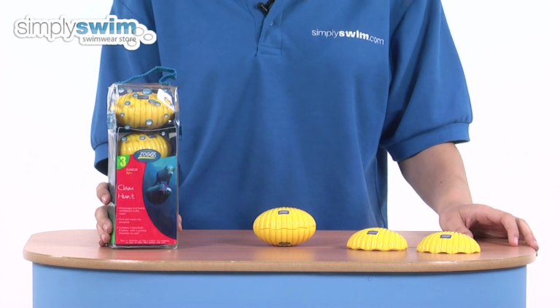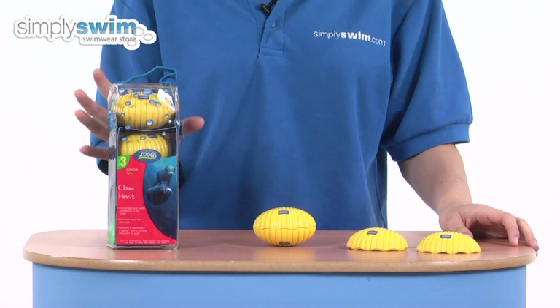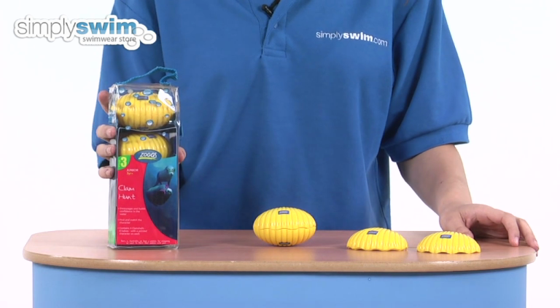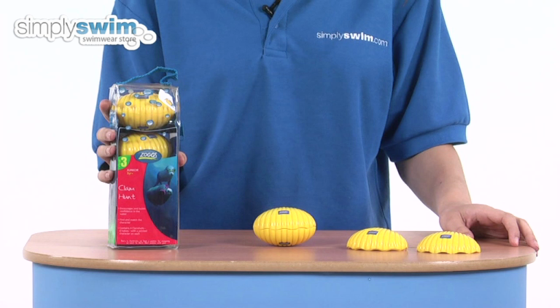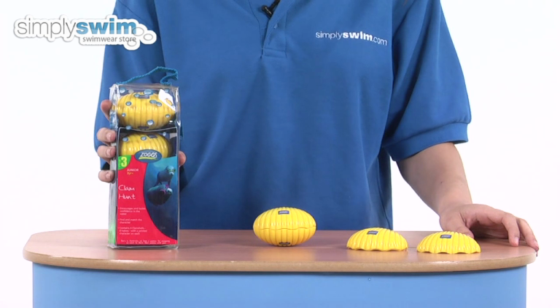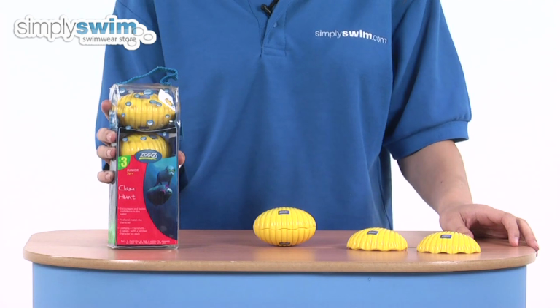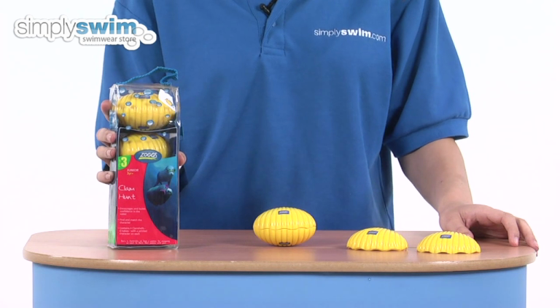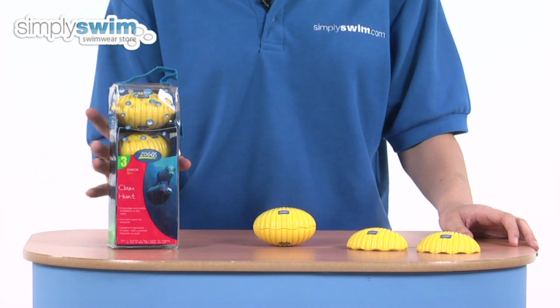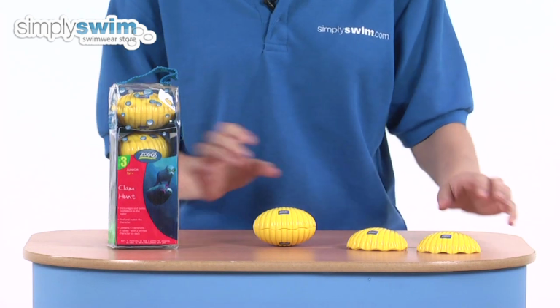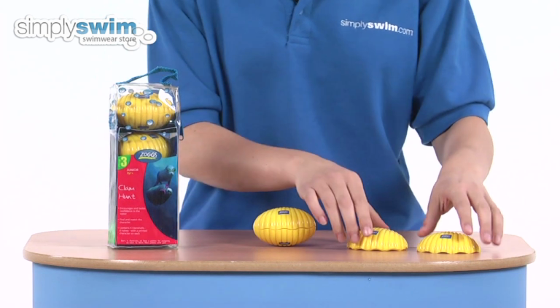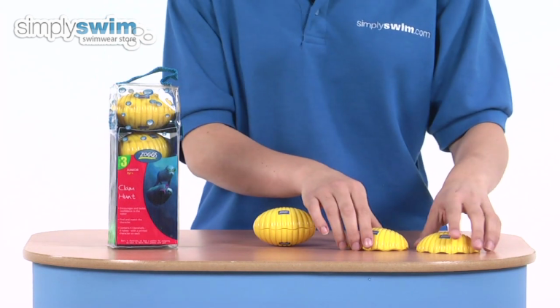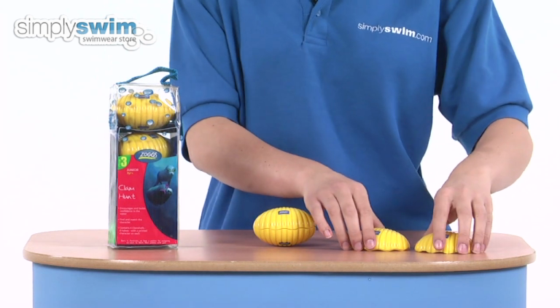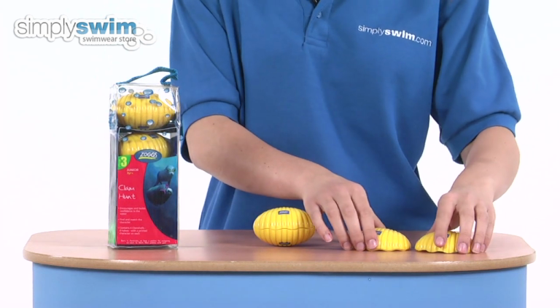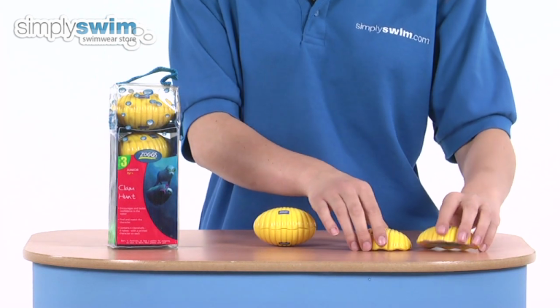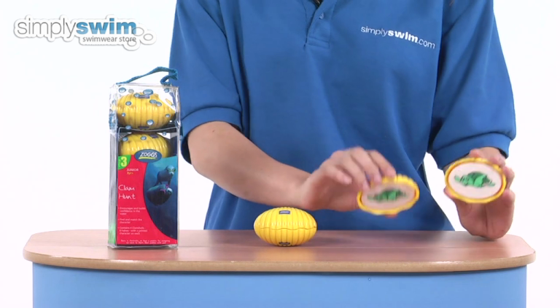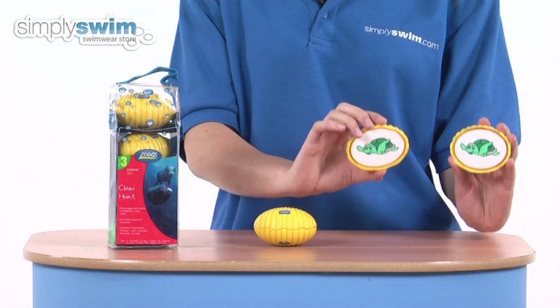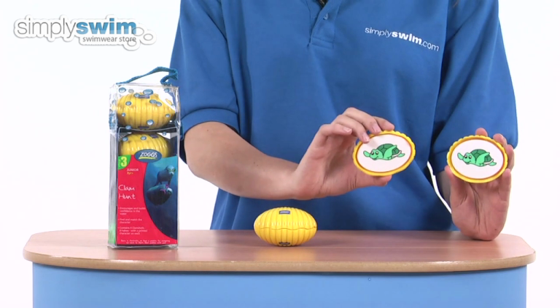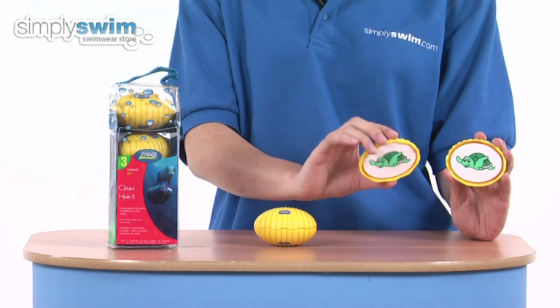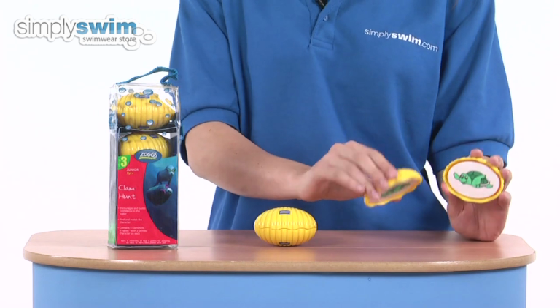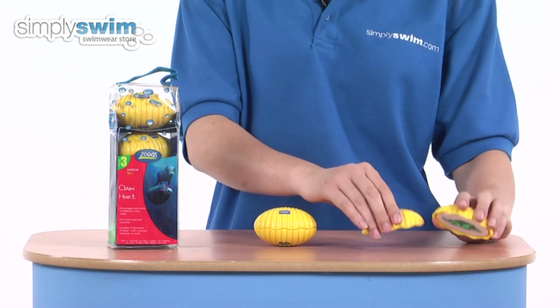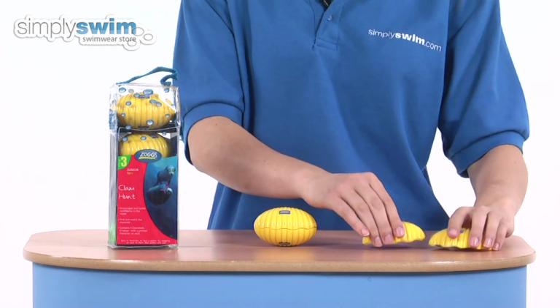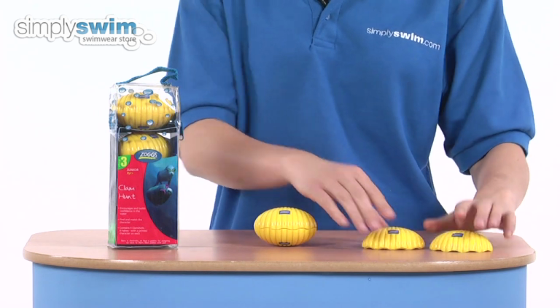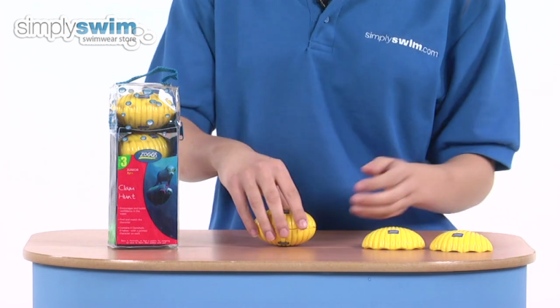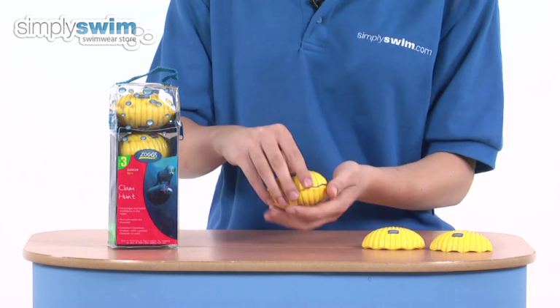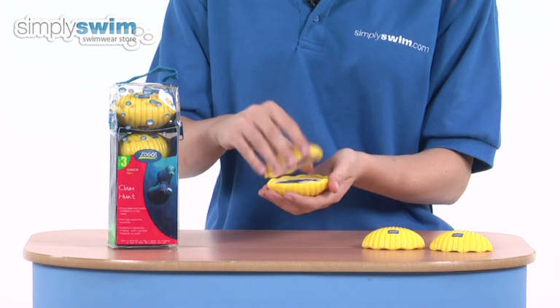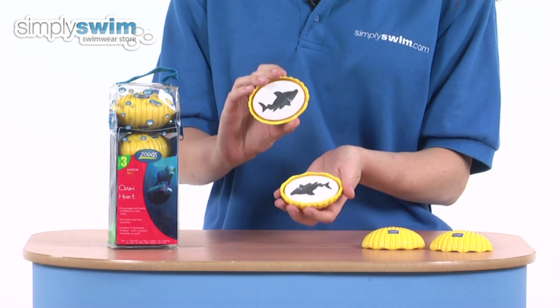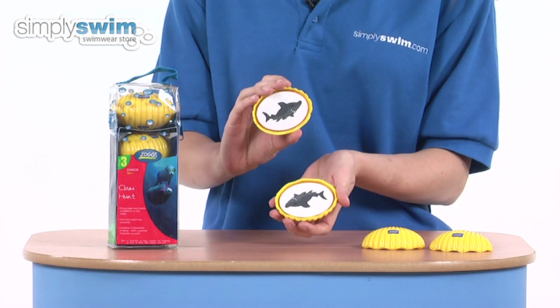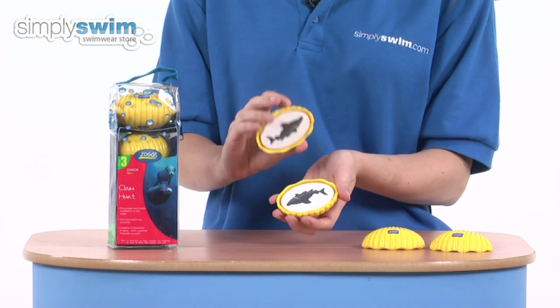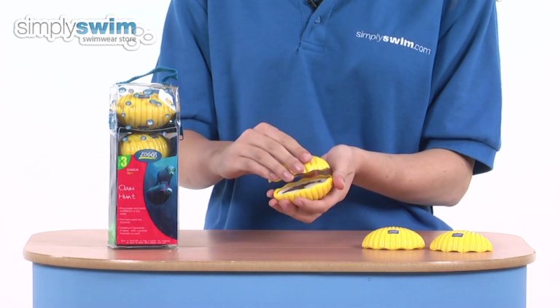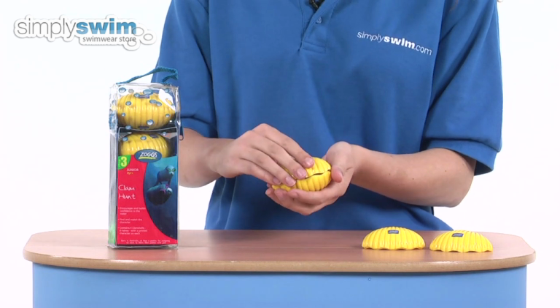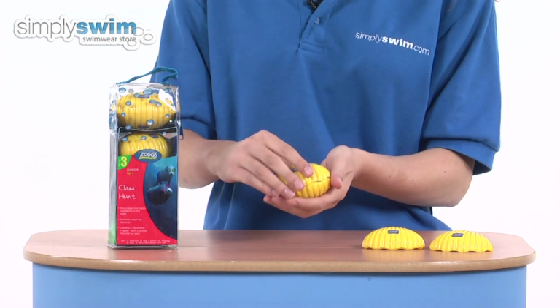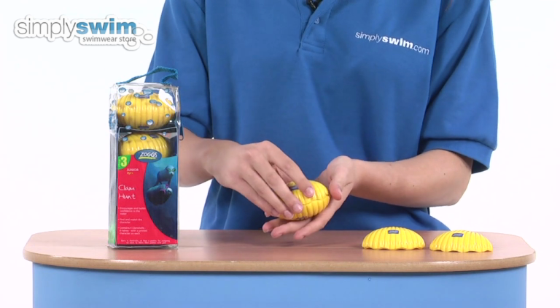Inside the carry case comes four clams, each breaking apart into two pieces with a matching character in each half, and as you can see here, the pictures are different with each clam as well.